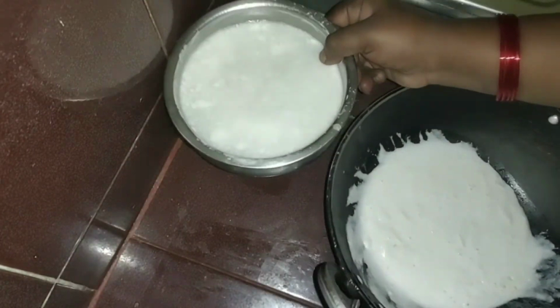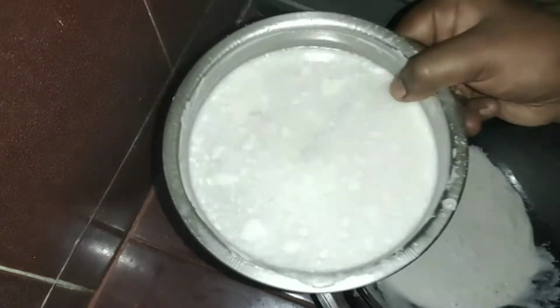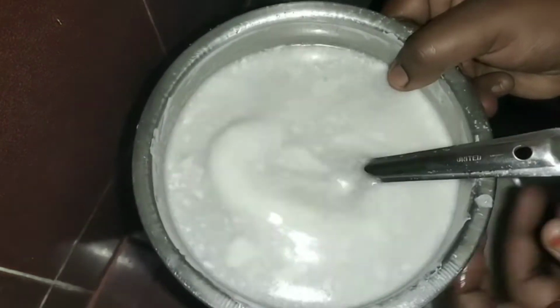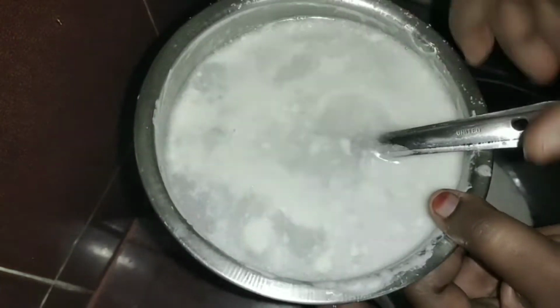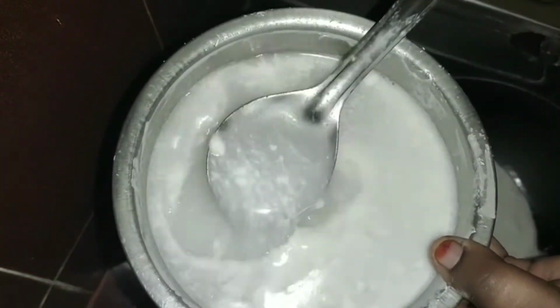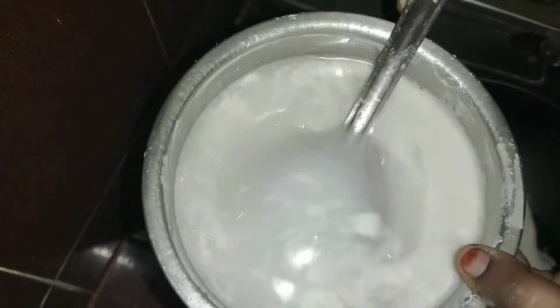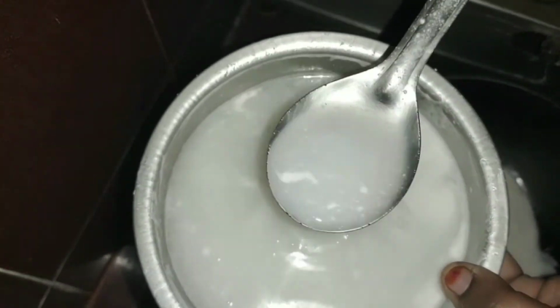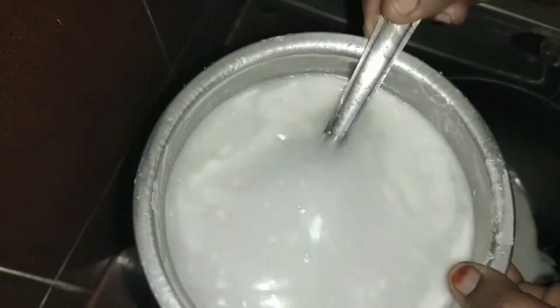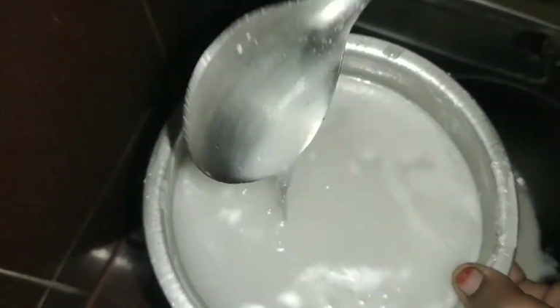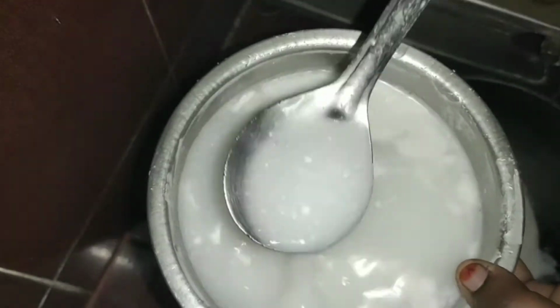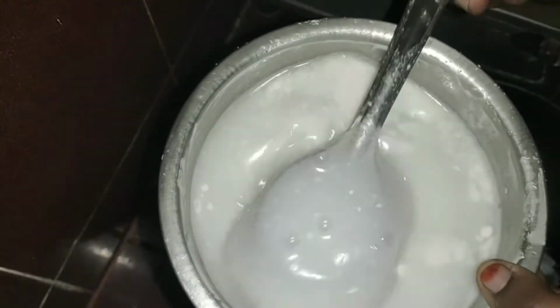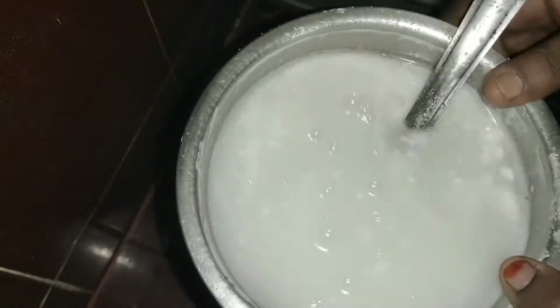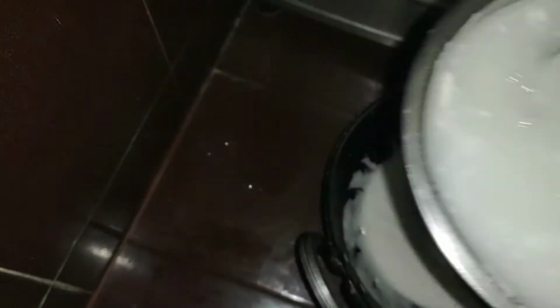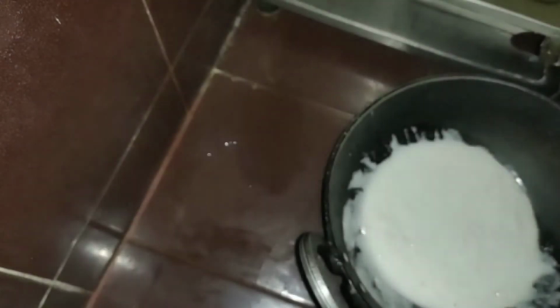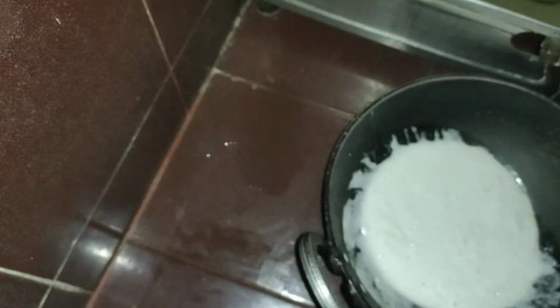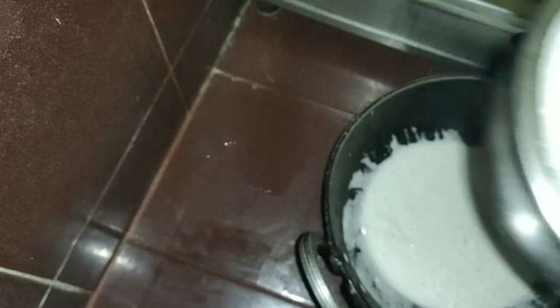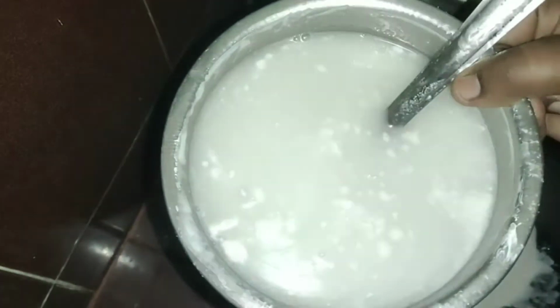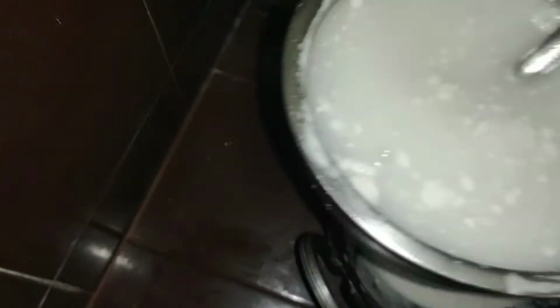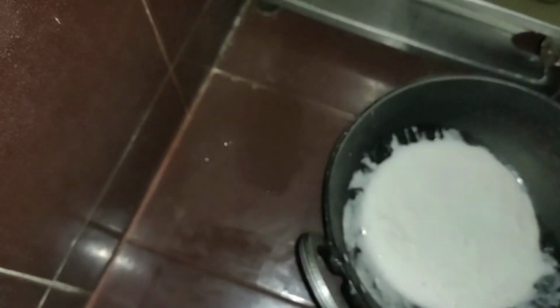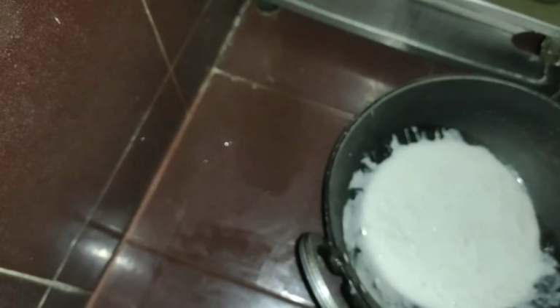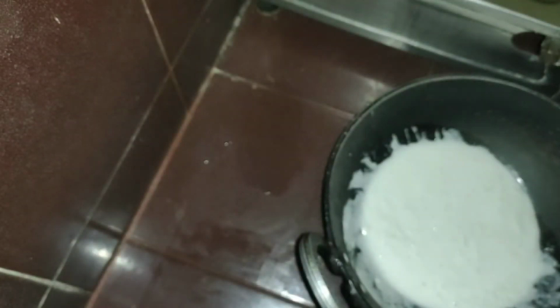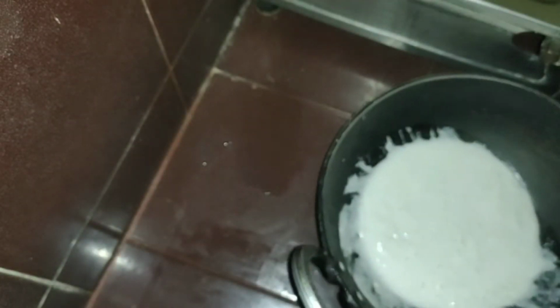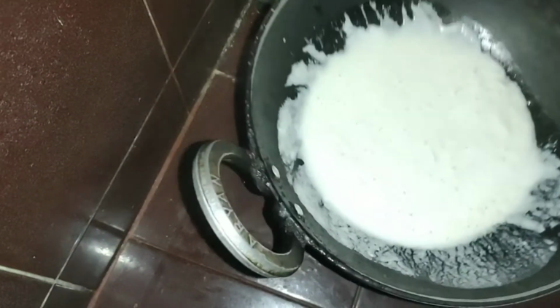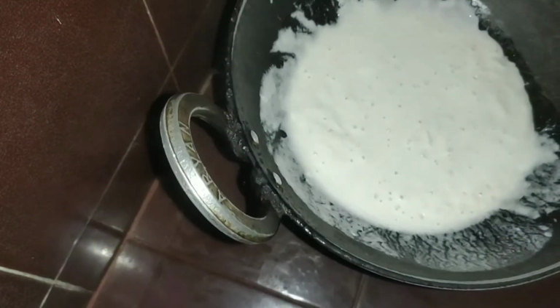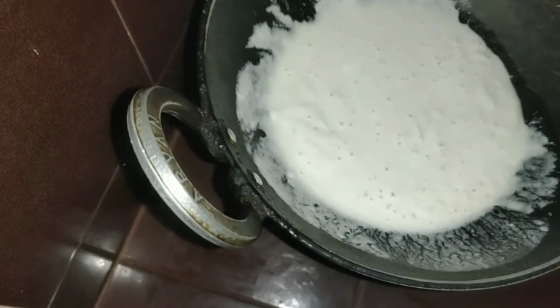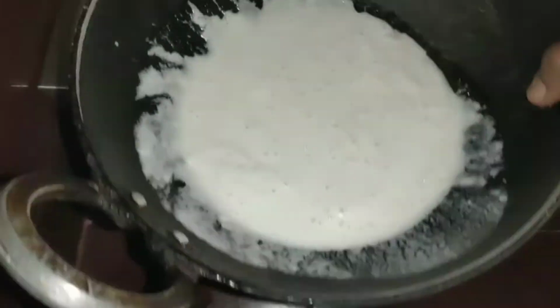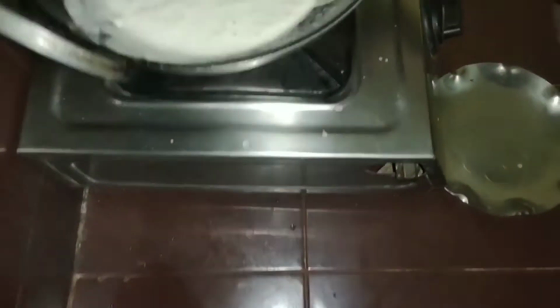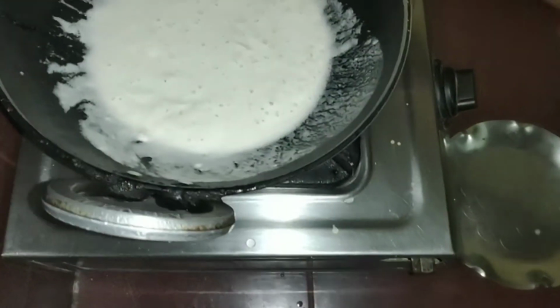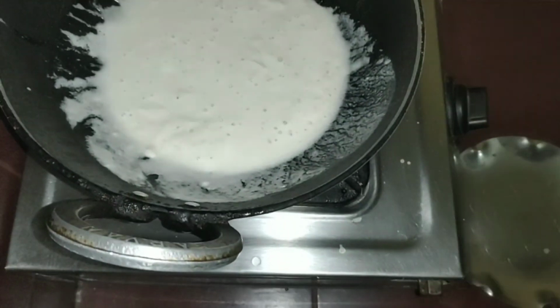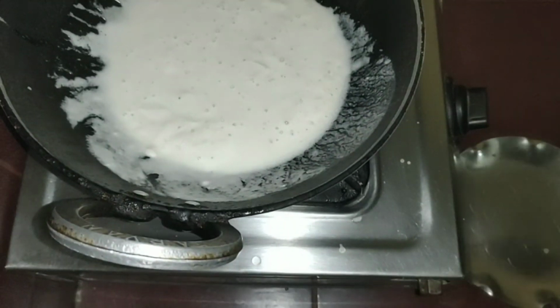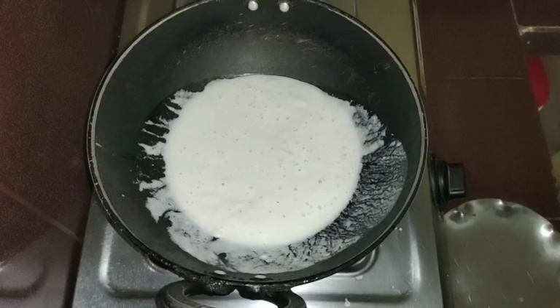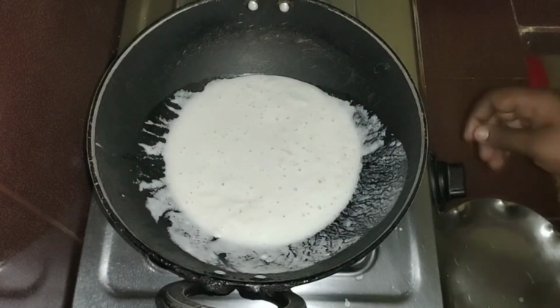Now, let's put the stove in. Now, let's put the stove in. This is very easy to melt.